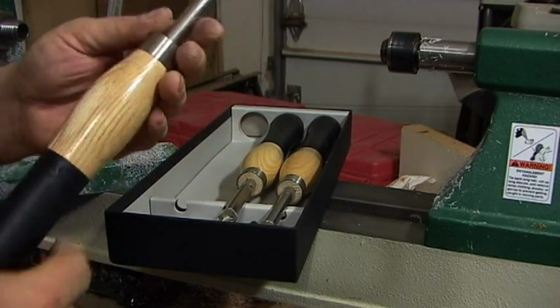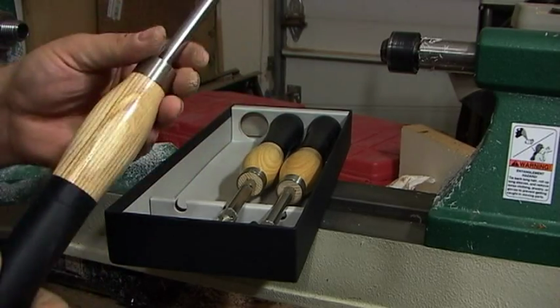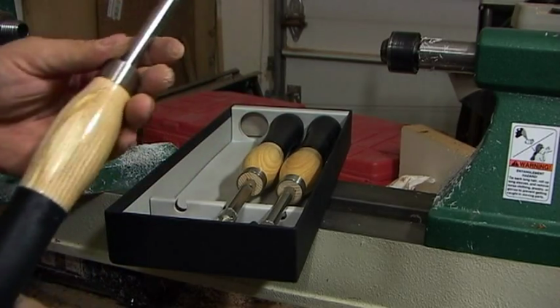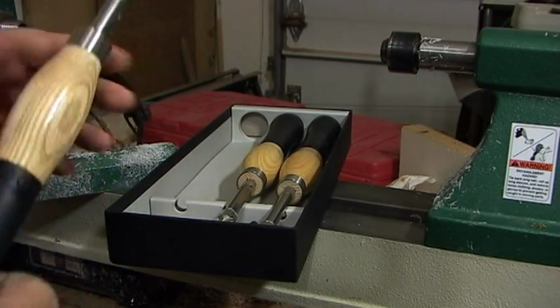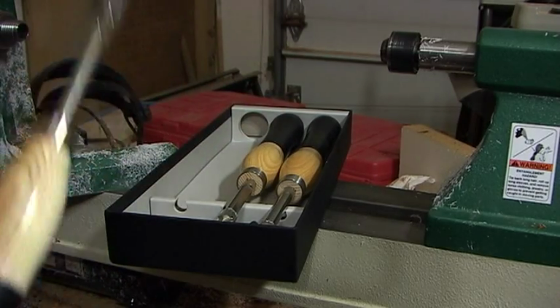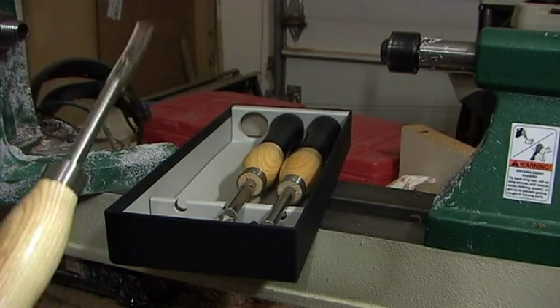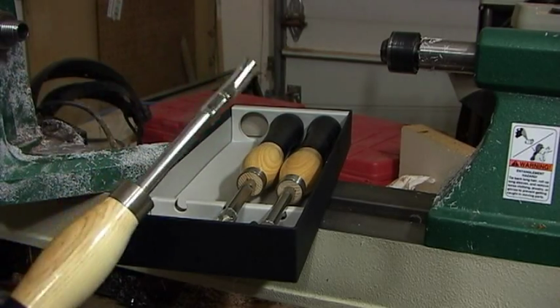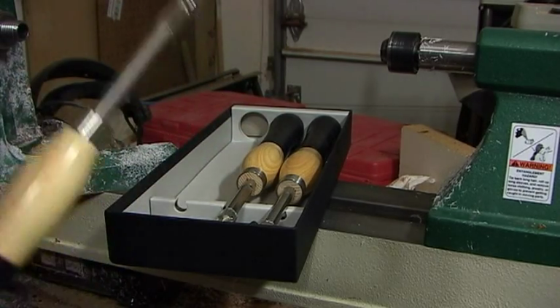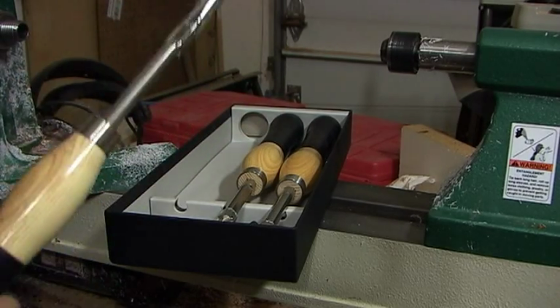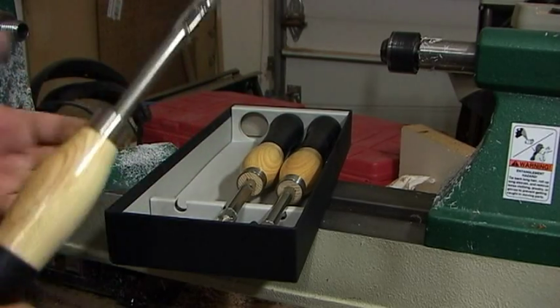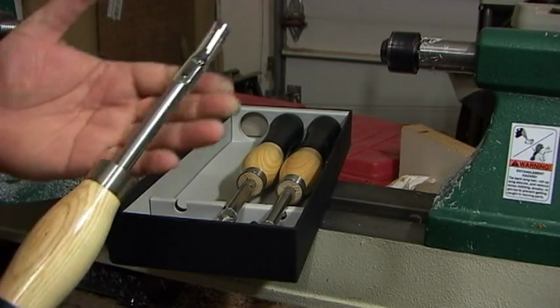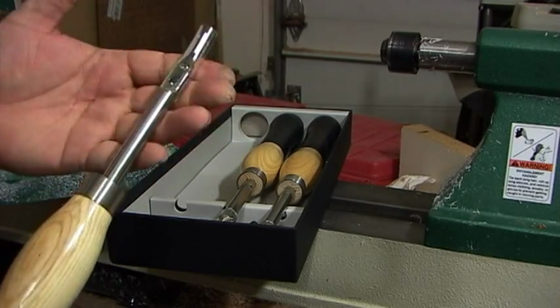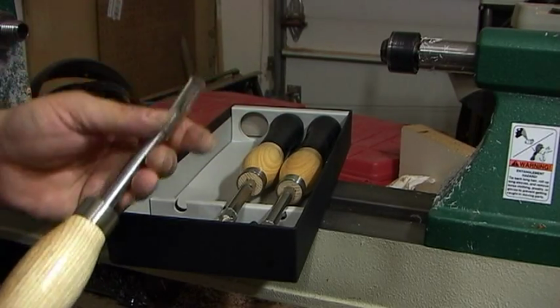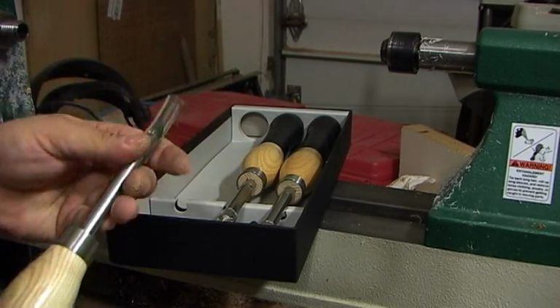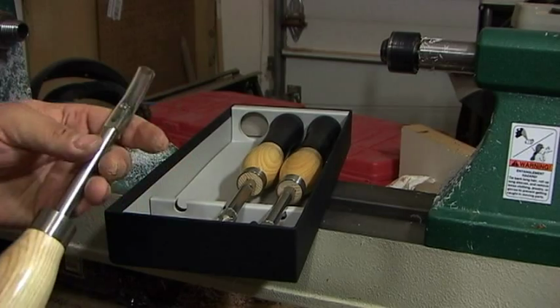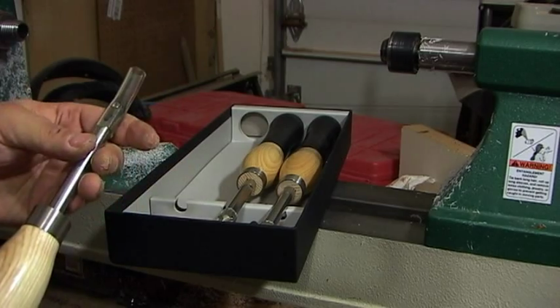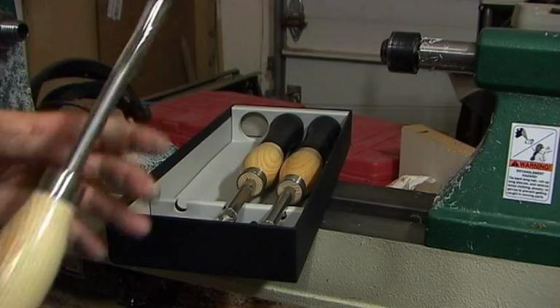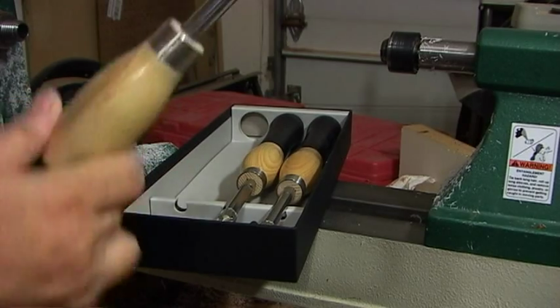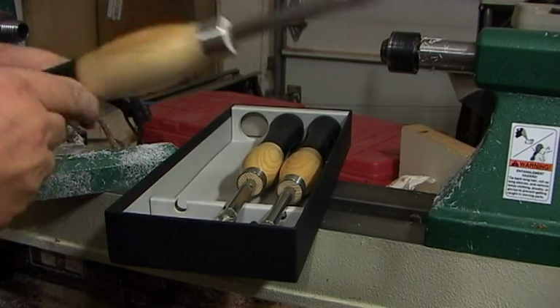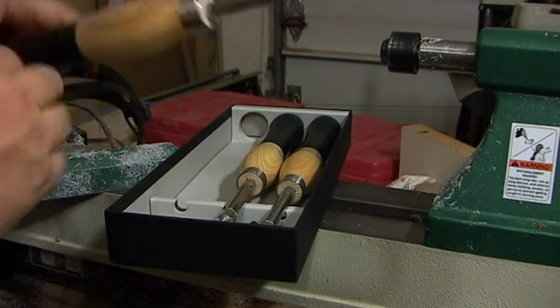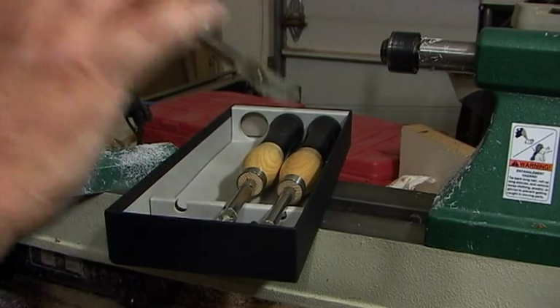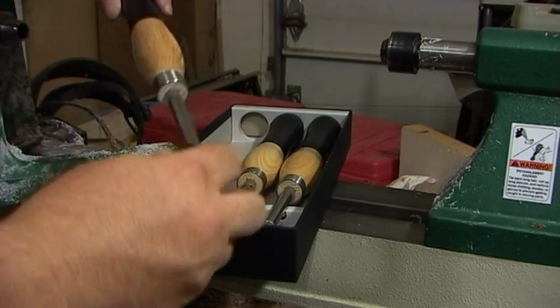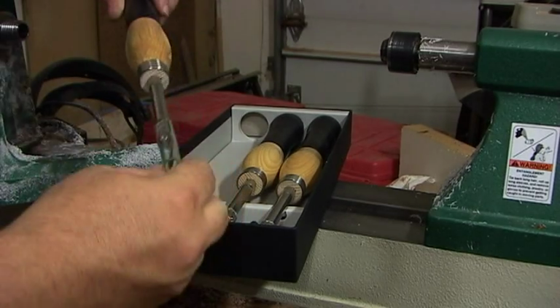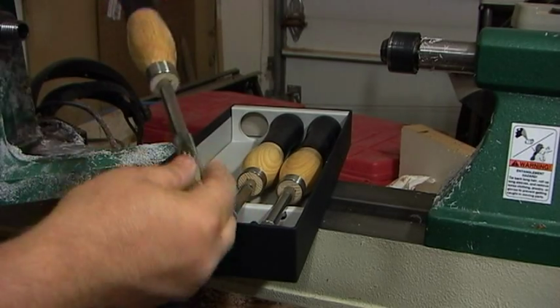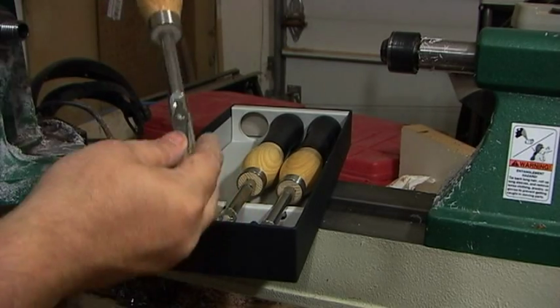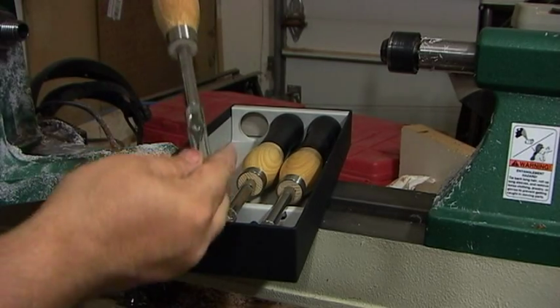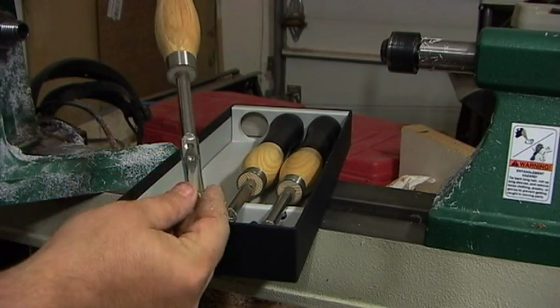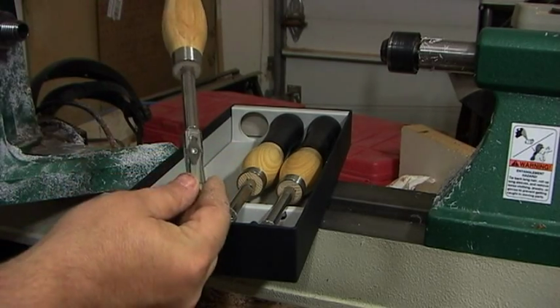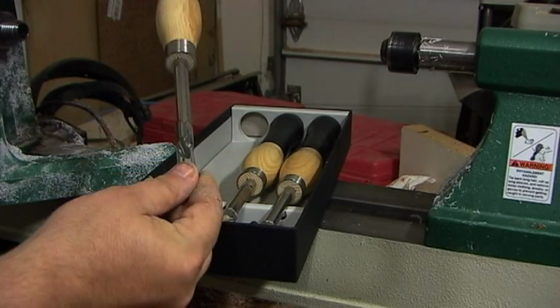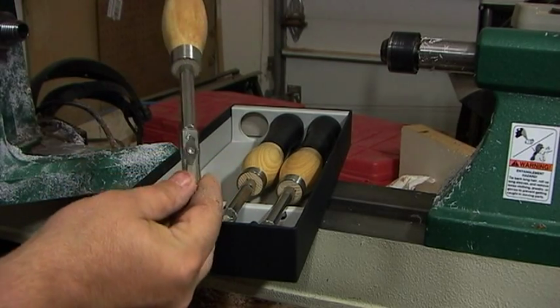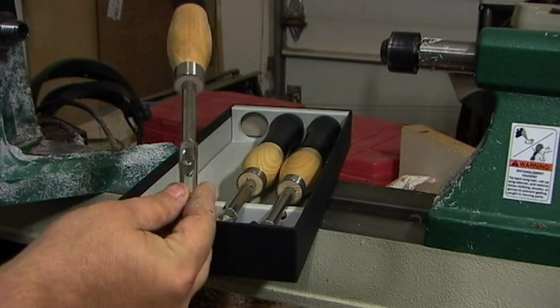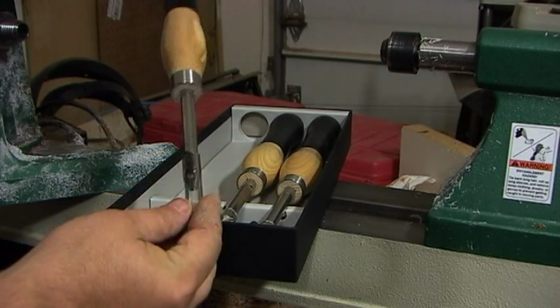They're small, they're great for mini lathes, they're not overly large. They're great for the kind of small projects I'm making this Christmas.